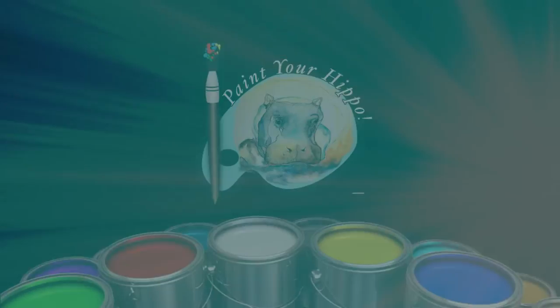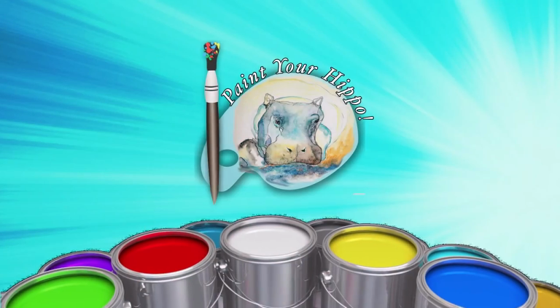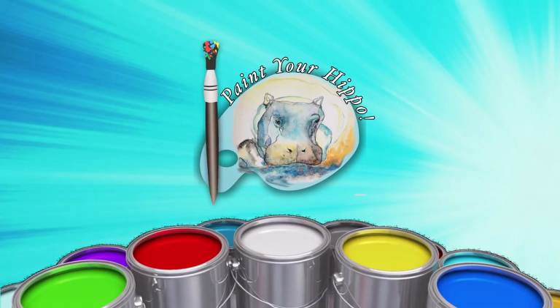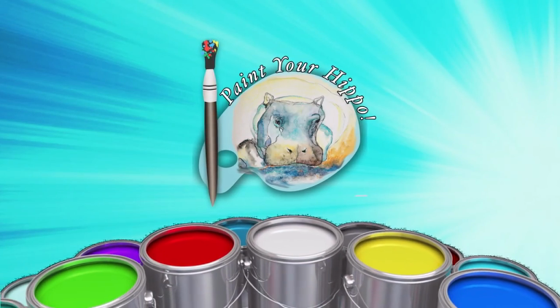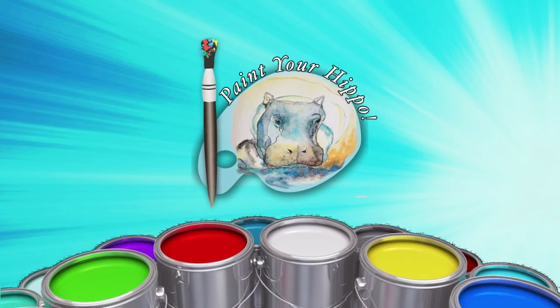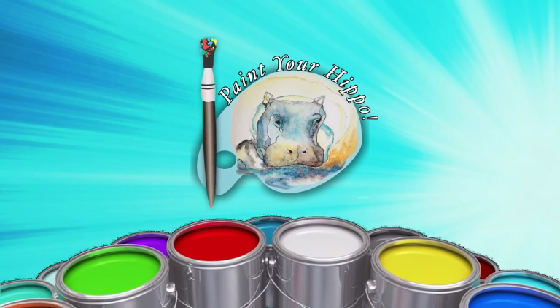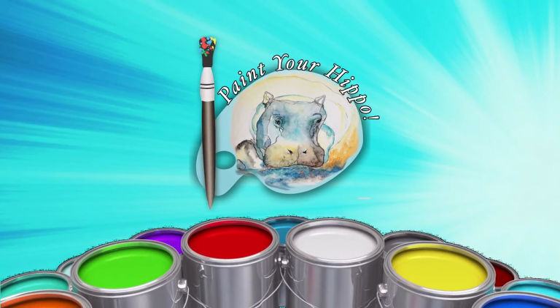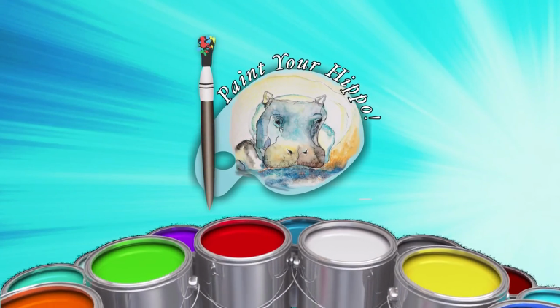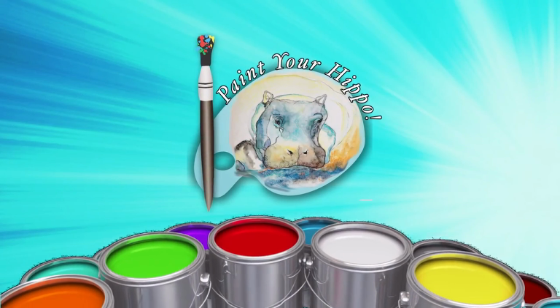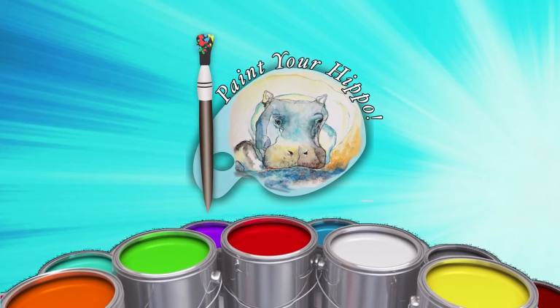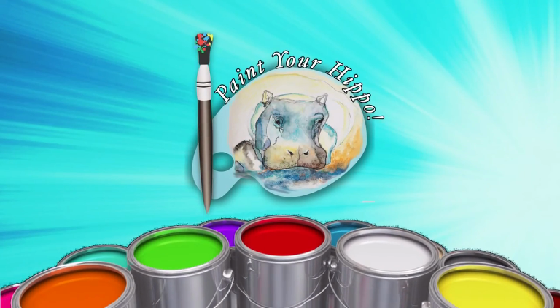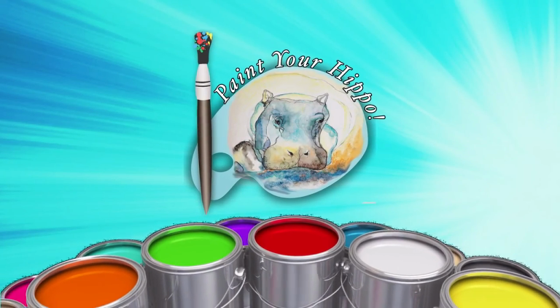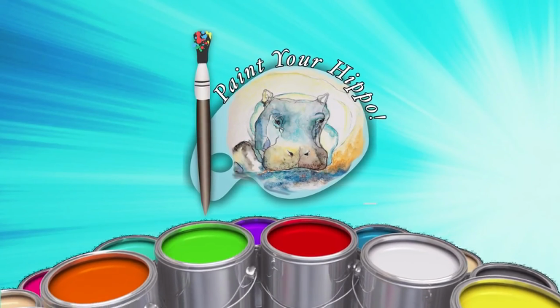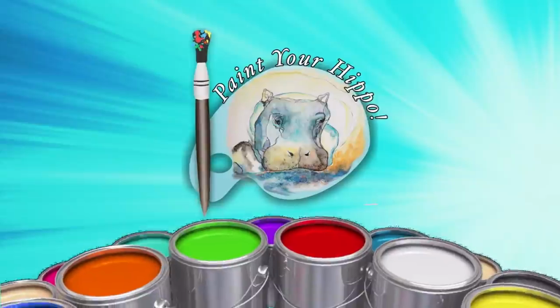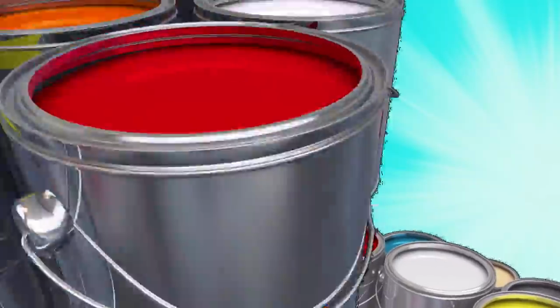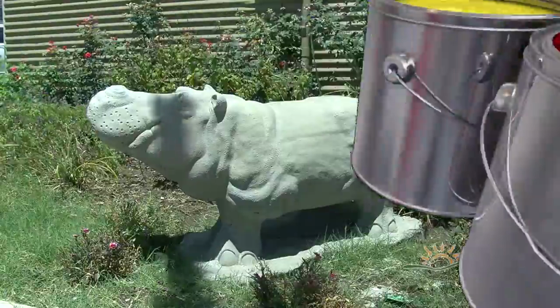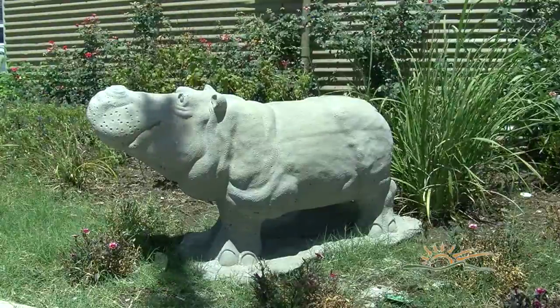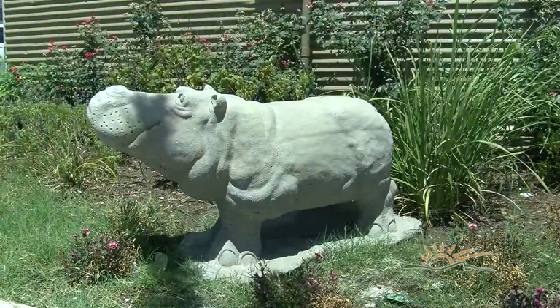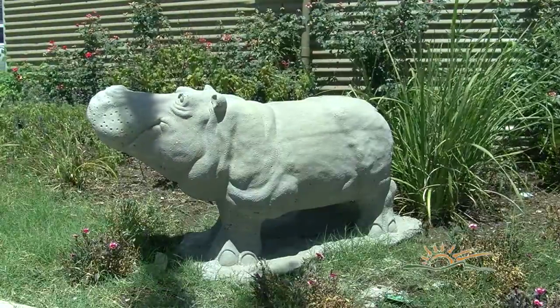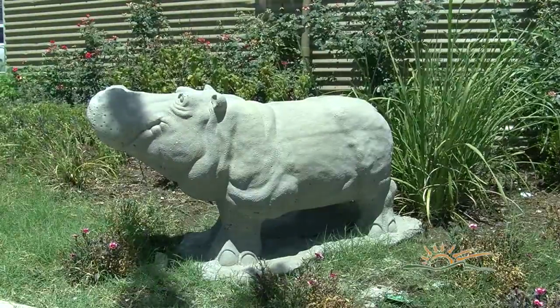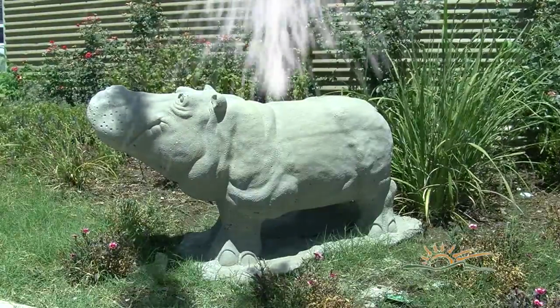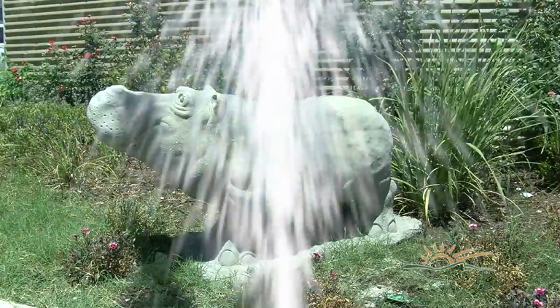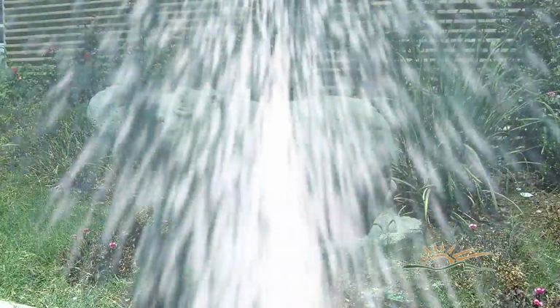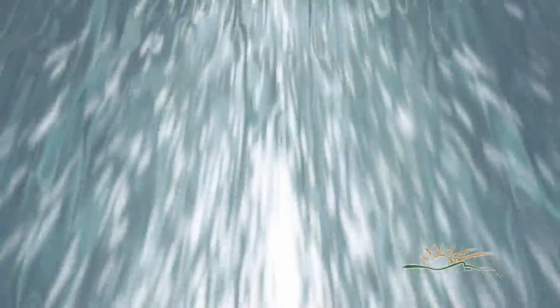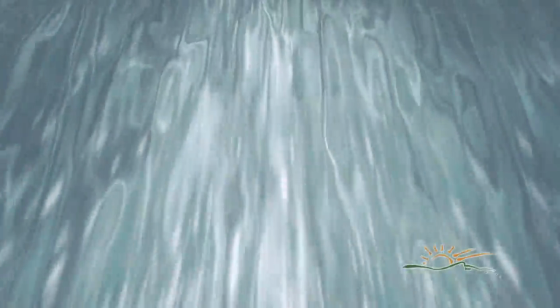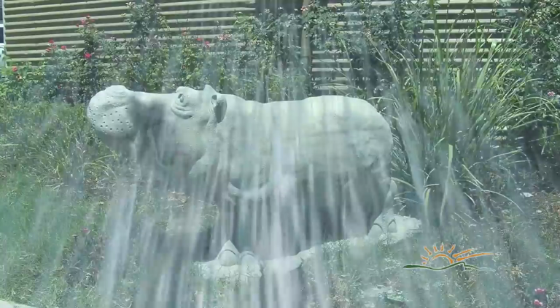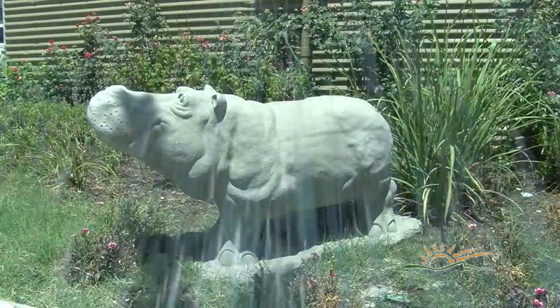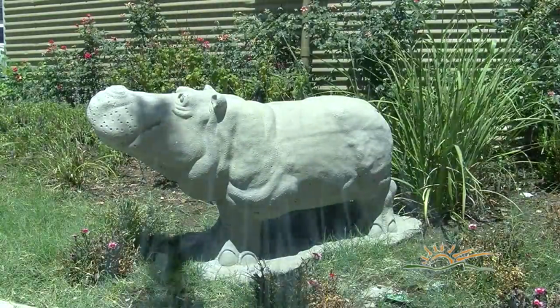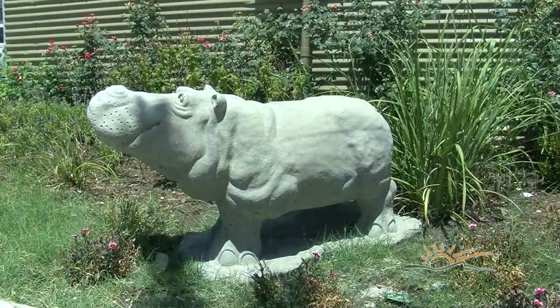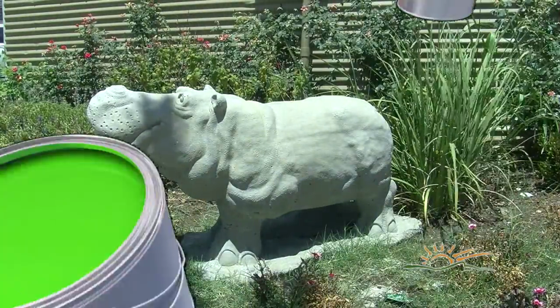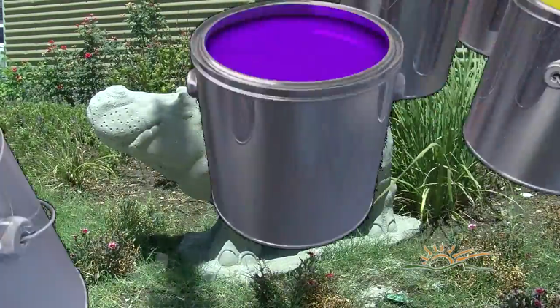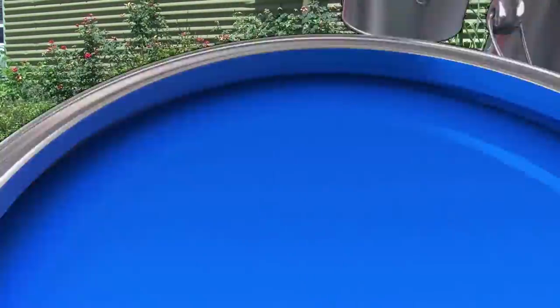Are you ready to make your concrete hippo look great? Here's a little lesson in hippo painting 101. First, no one likes a dirty hippo. Clean the concrete with soapy water. Make sure to let your hippo dry completely.